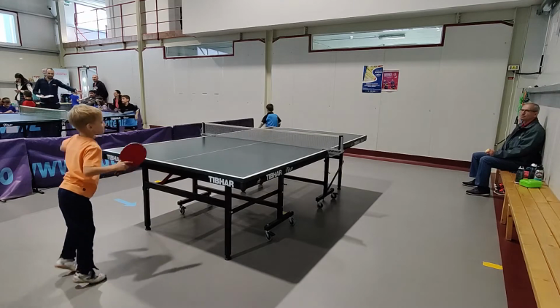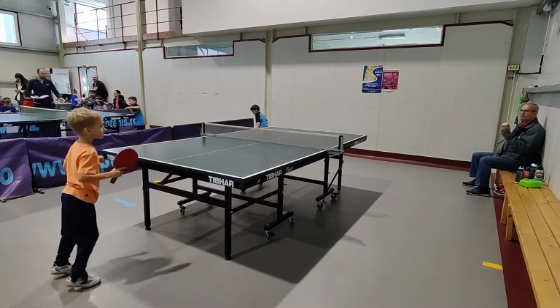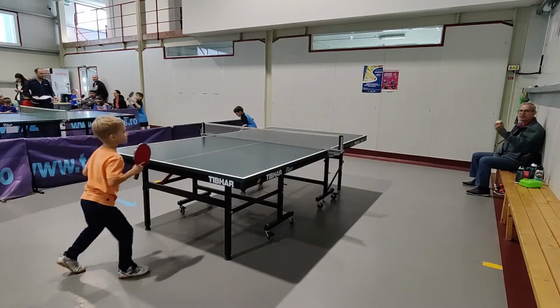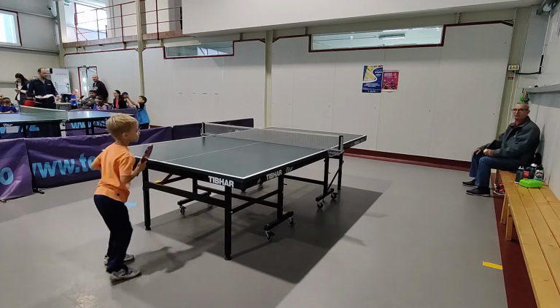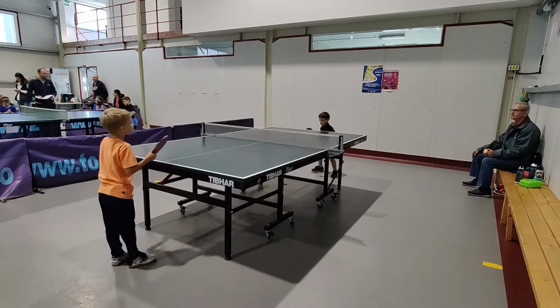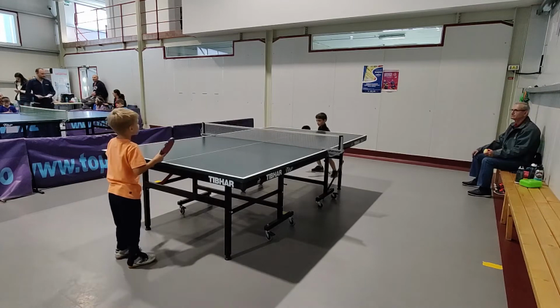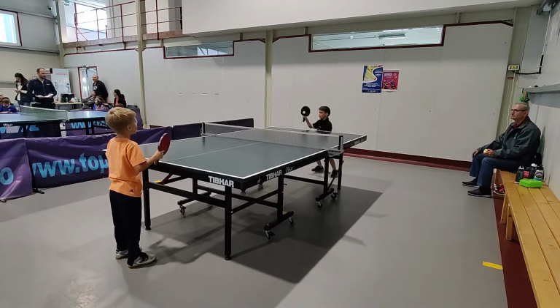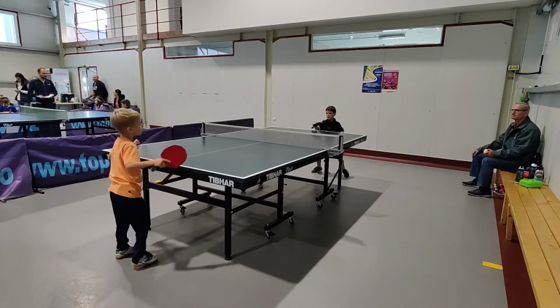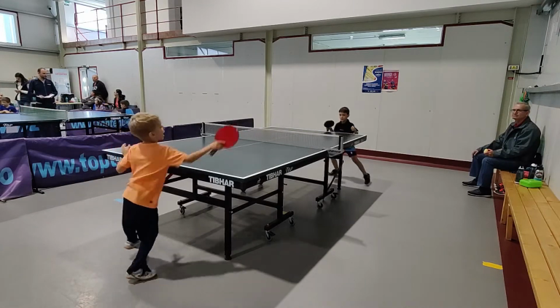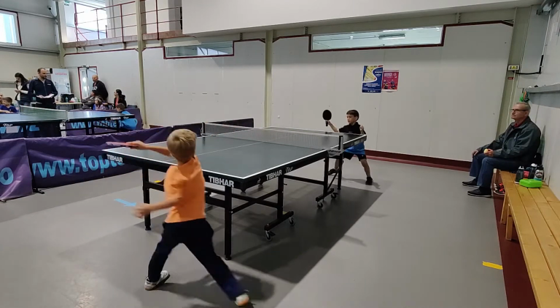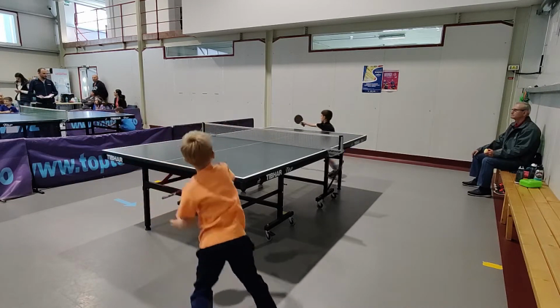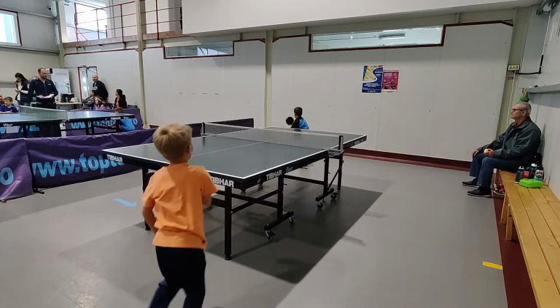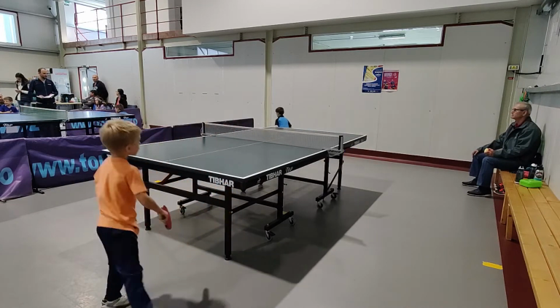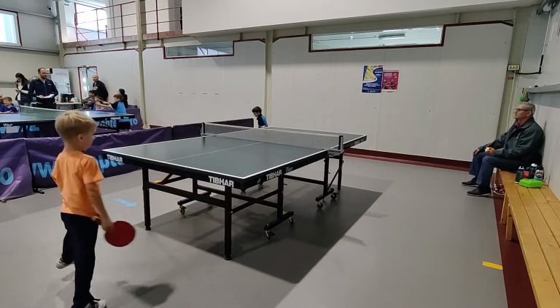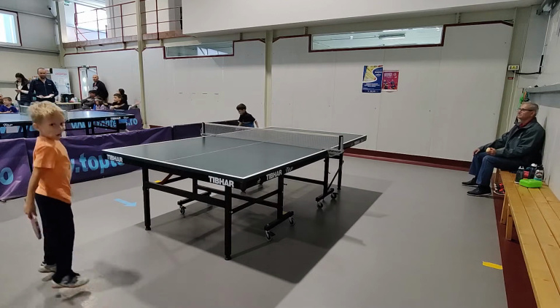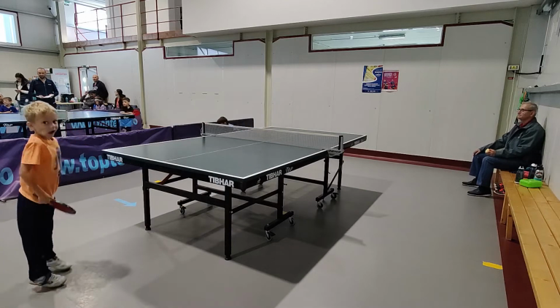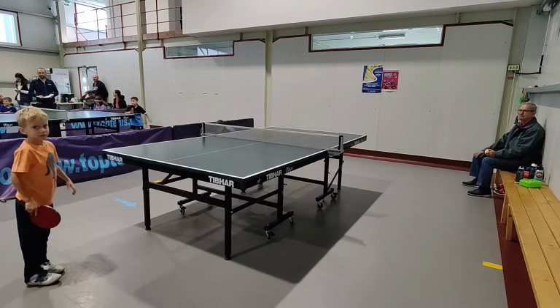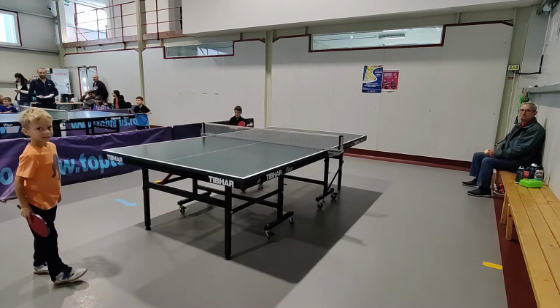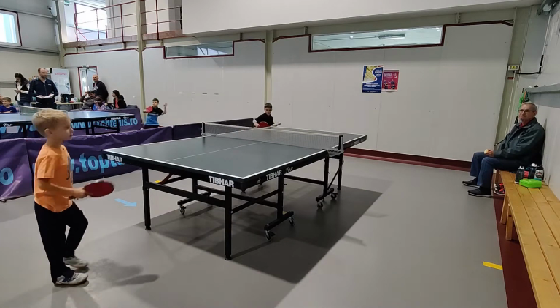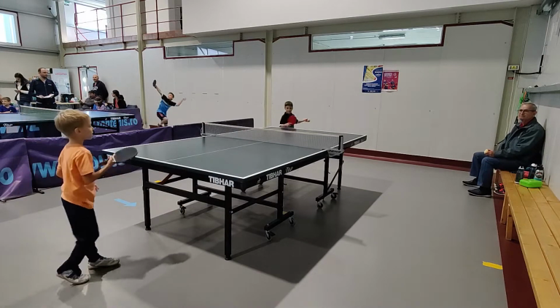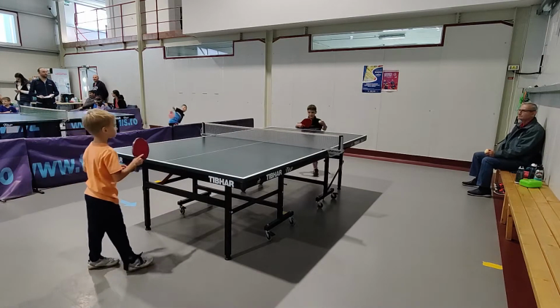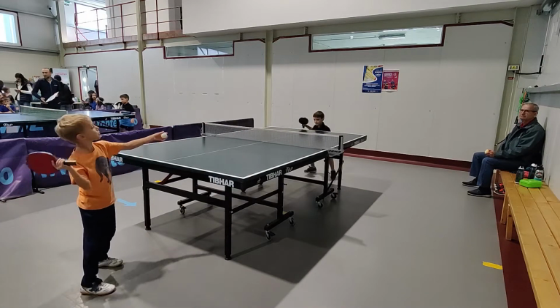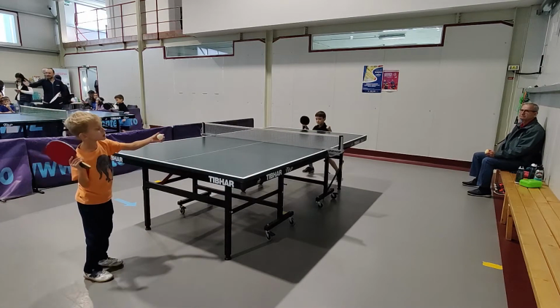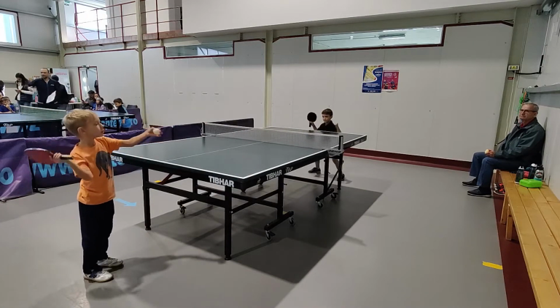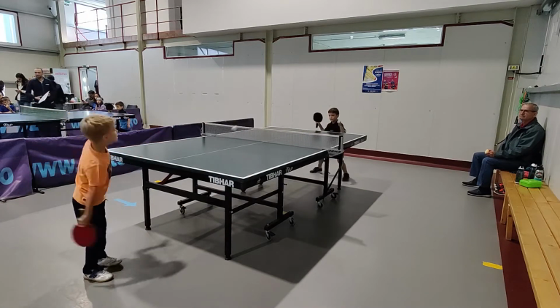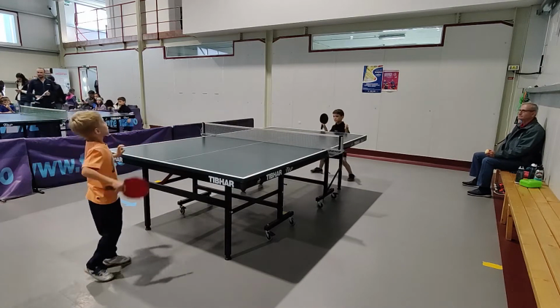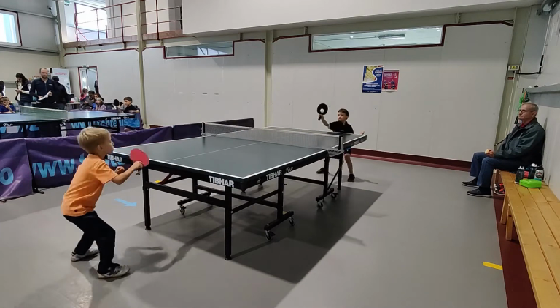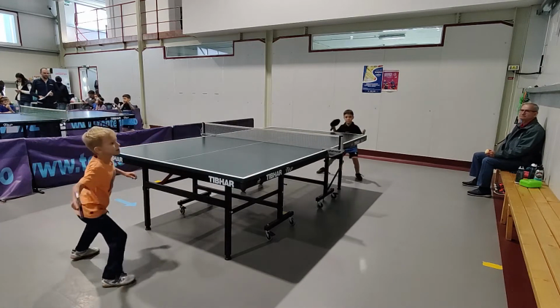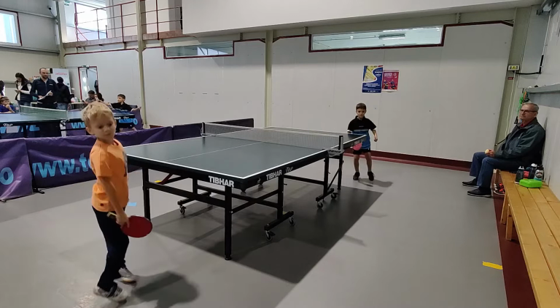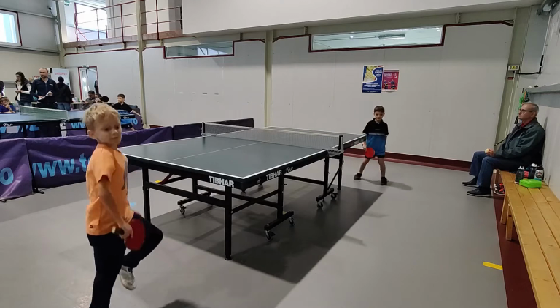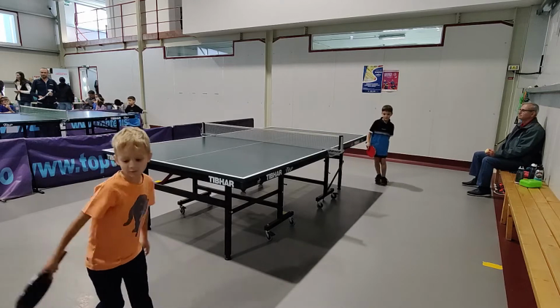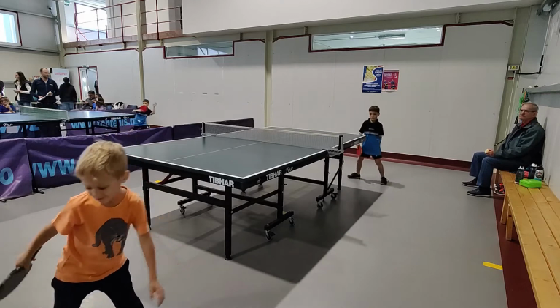Good job, Alfred. Very good. 2-0. Good job, Alfred. Very good. Very good spin.